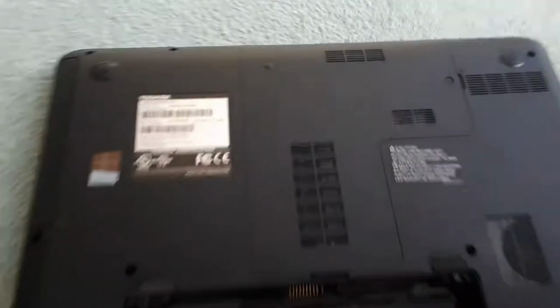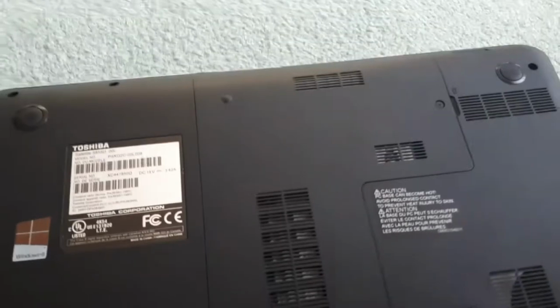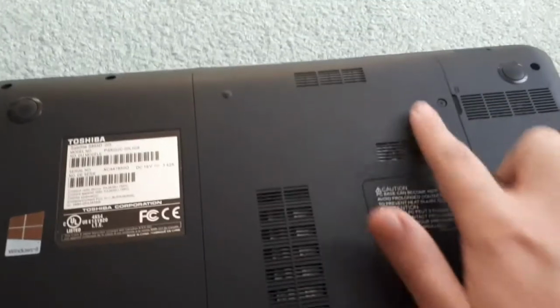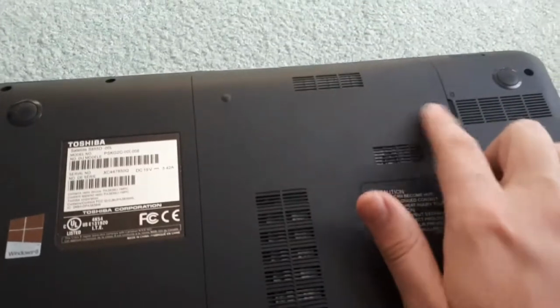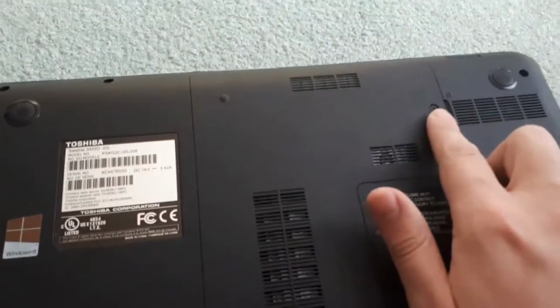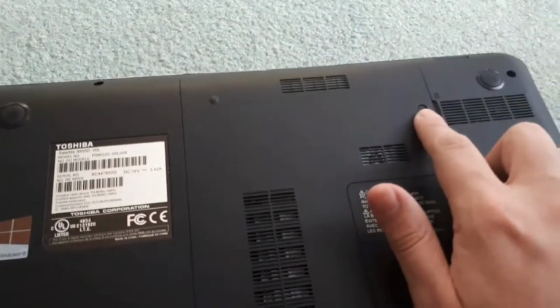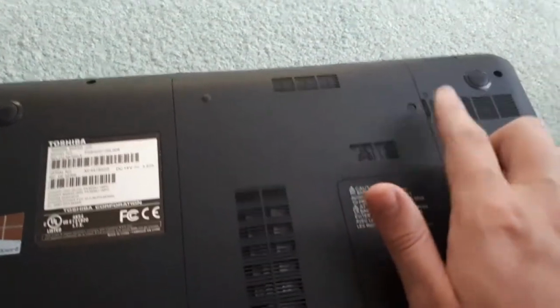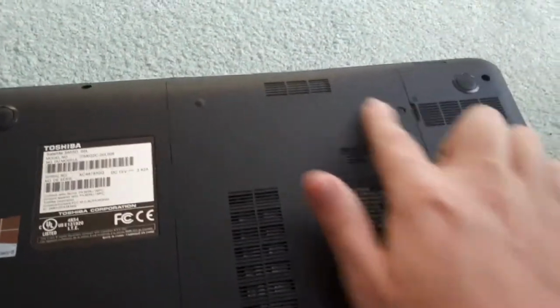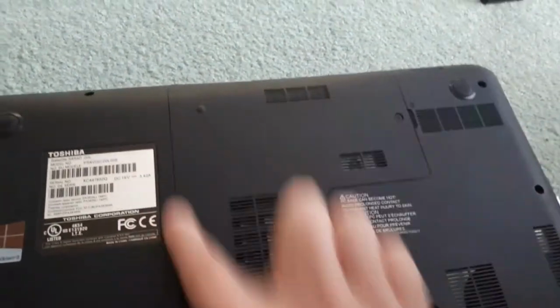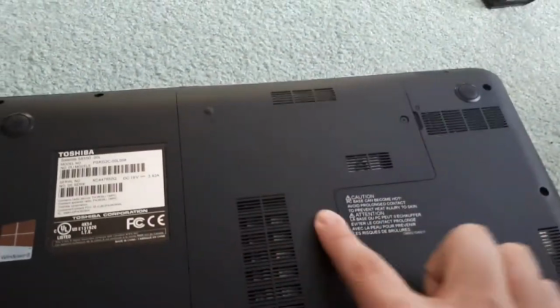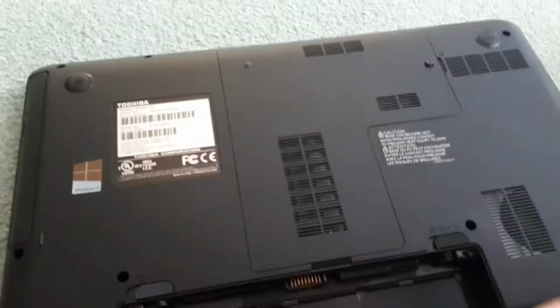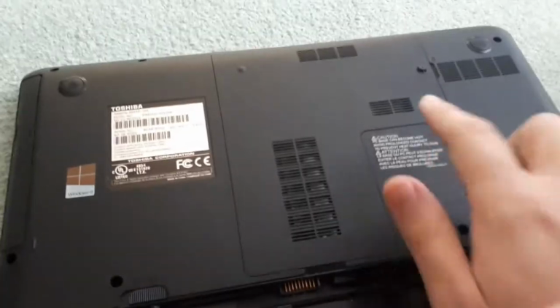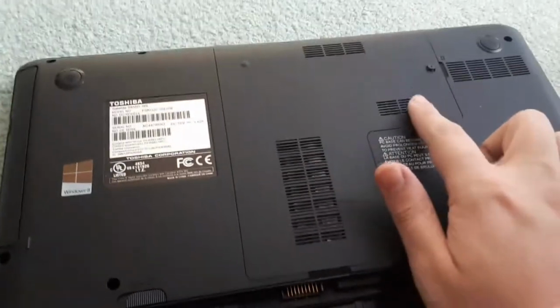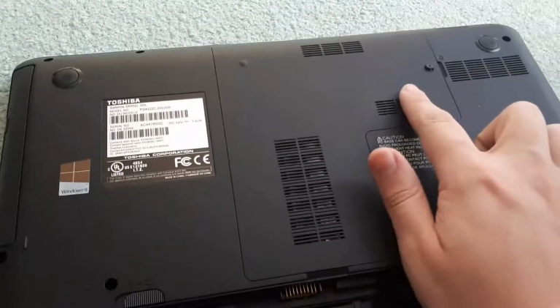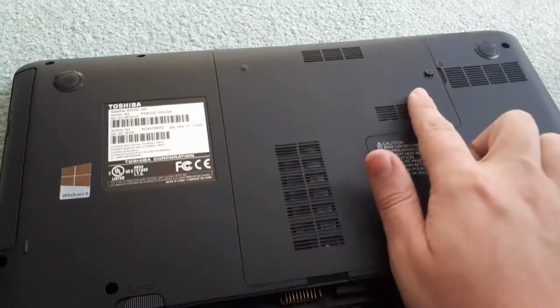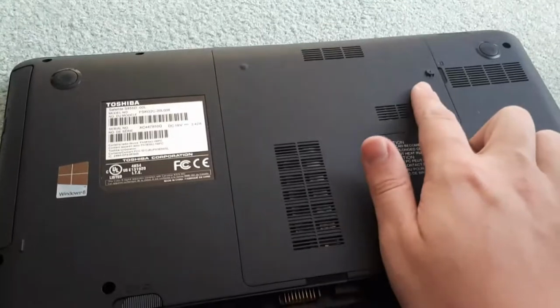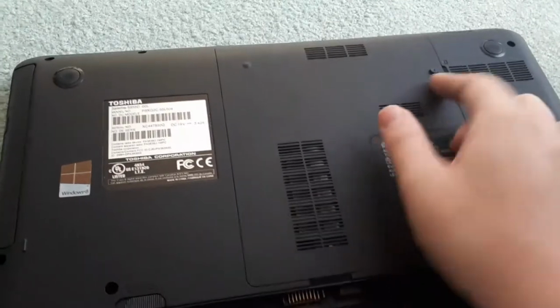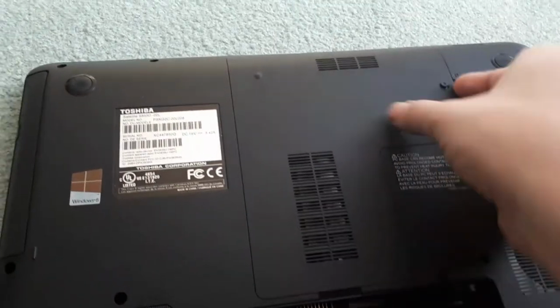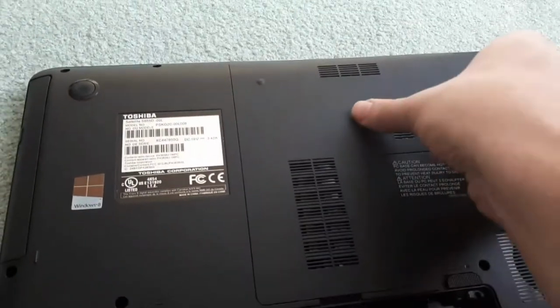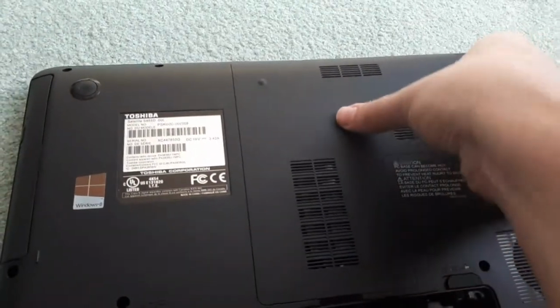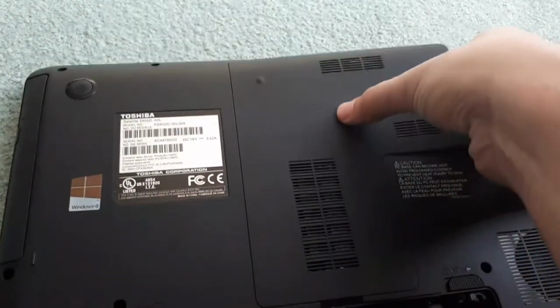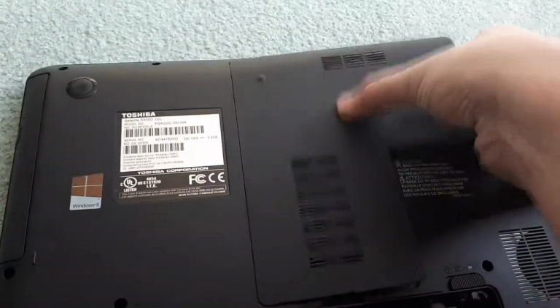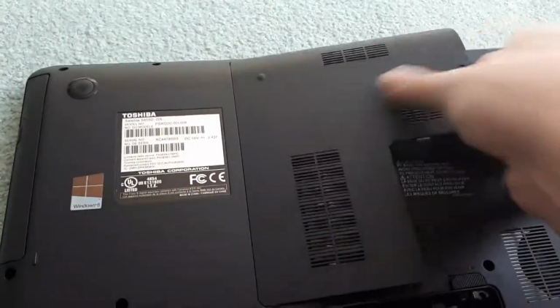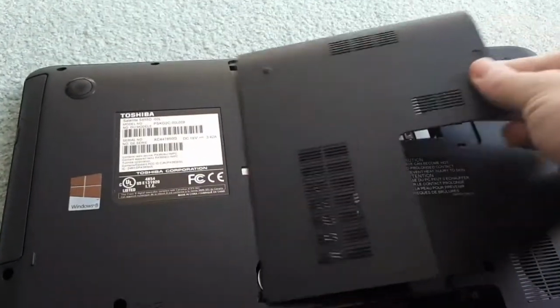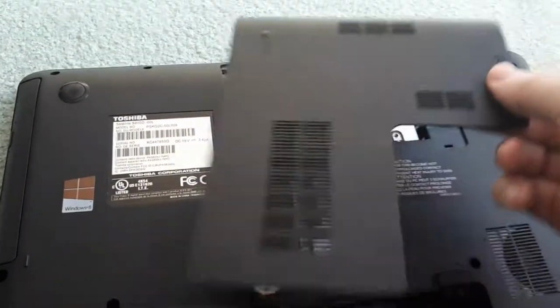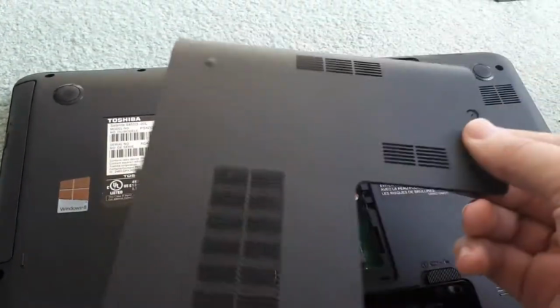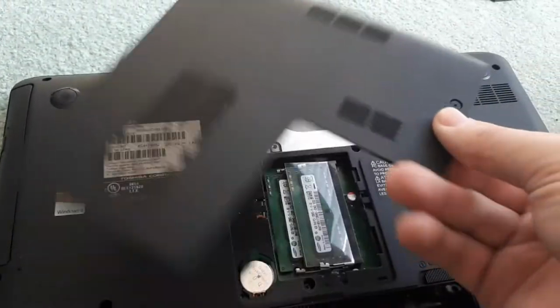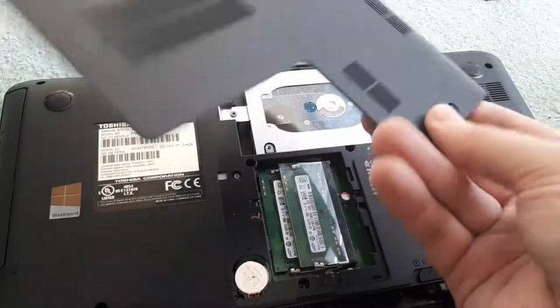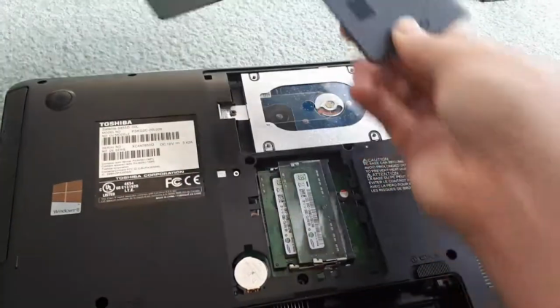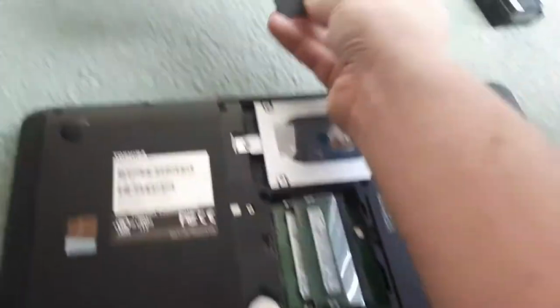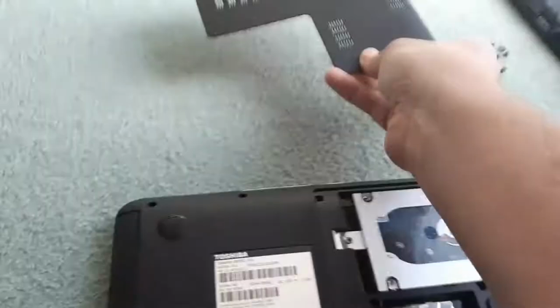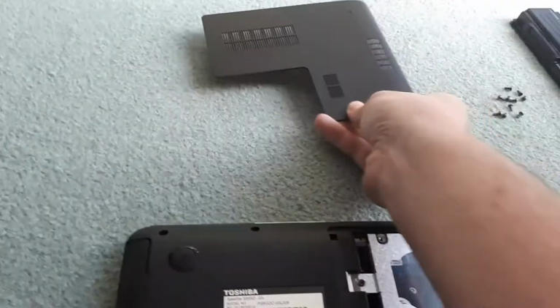Next, you're going to want to take off the little panel where the hard drive is underneath. Usually you just unscrew it, take out the panel, and once the panel is off you're going to want to place it off to the side as well.